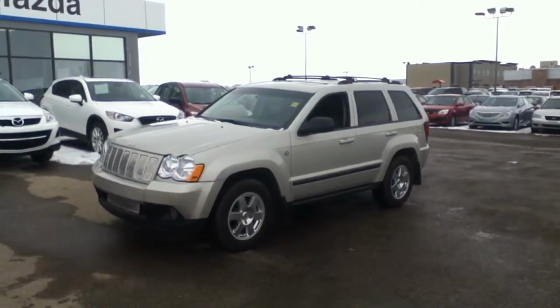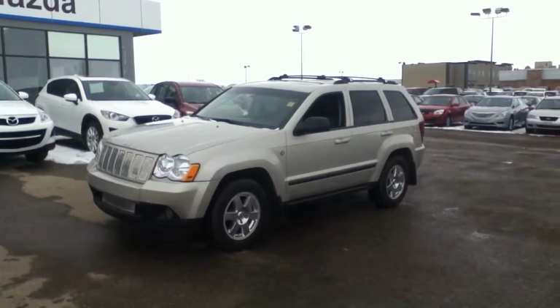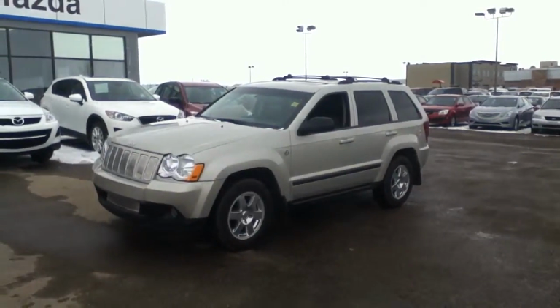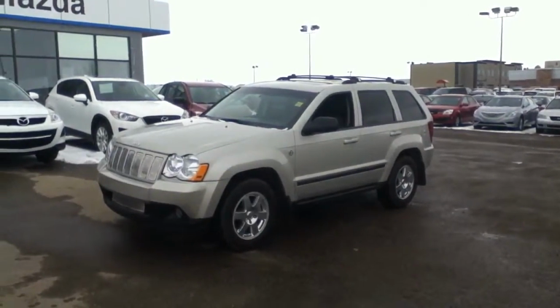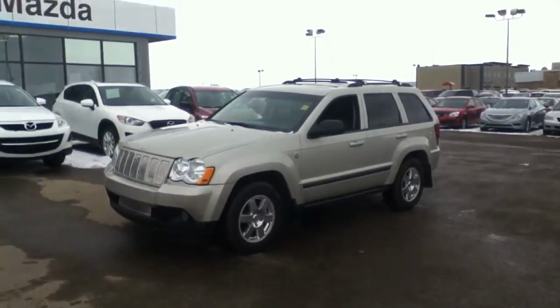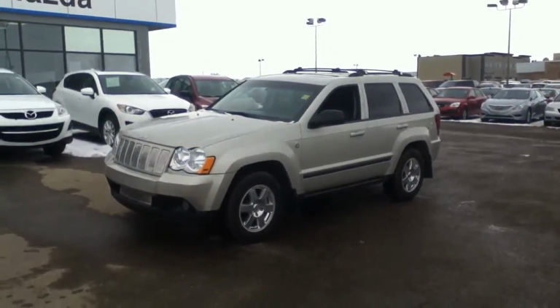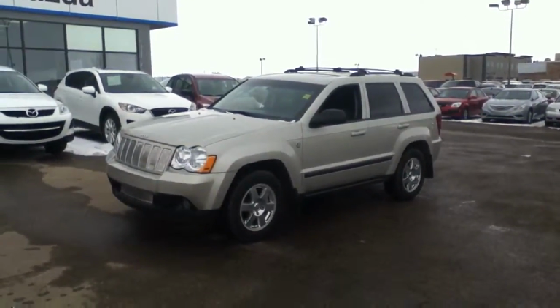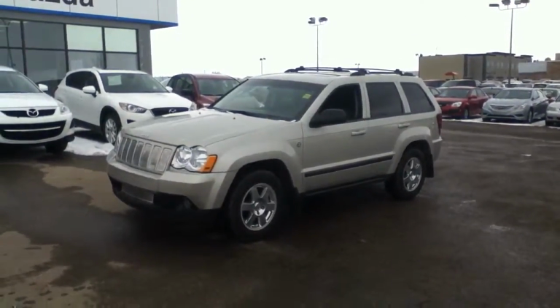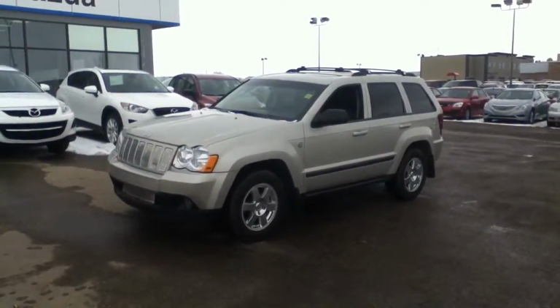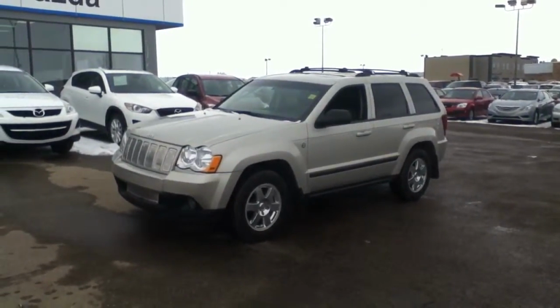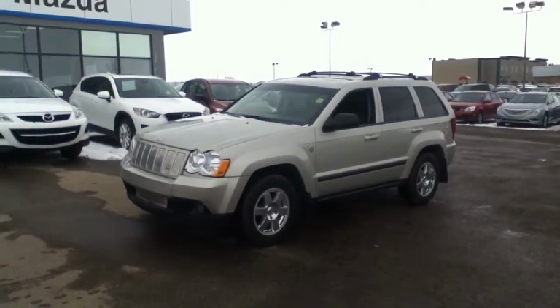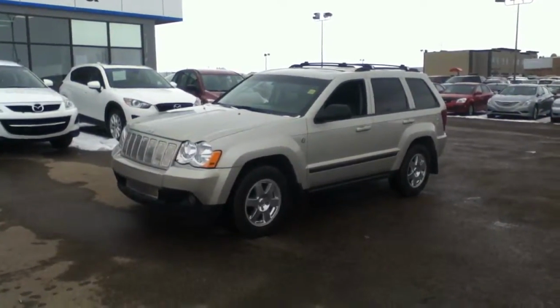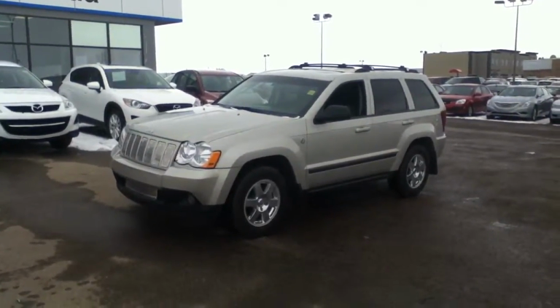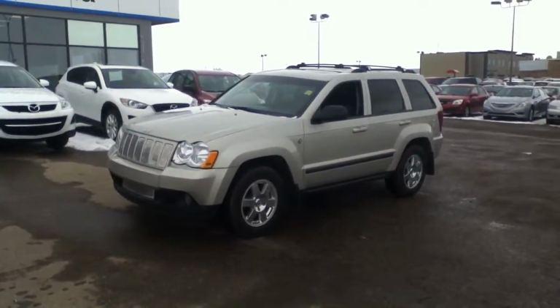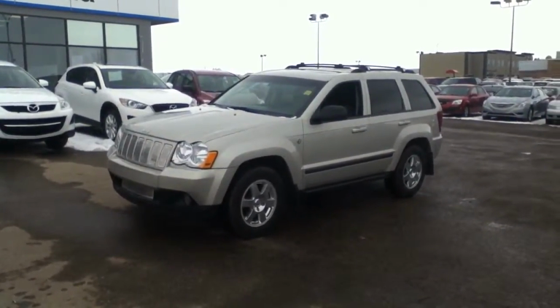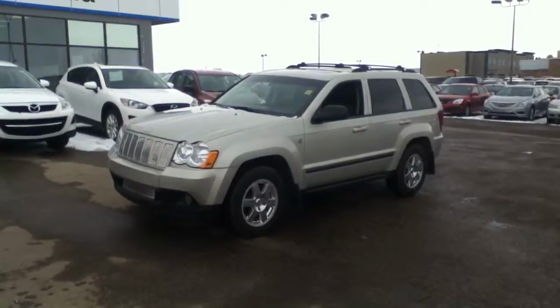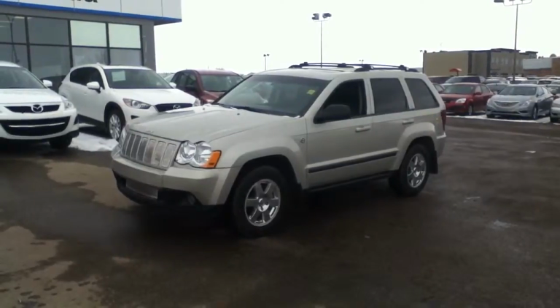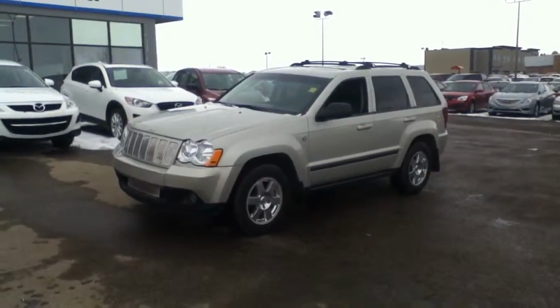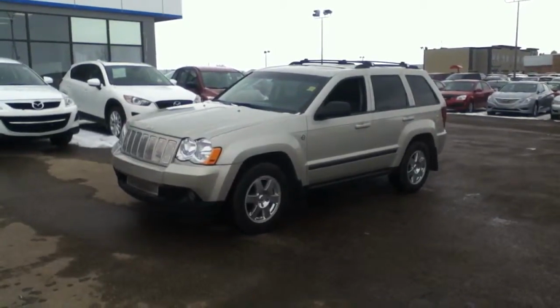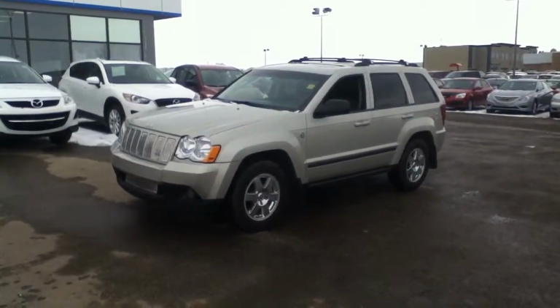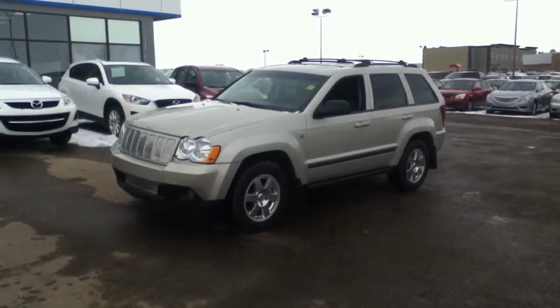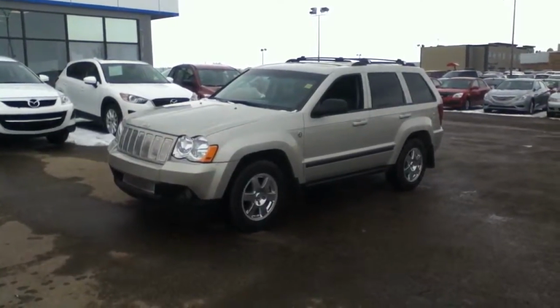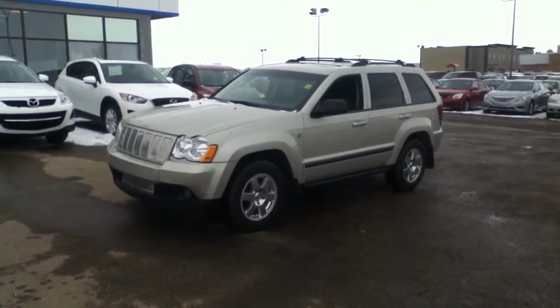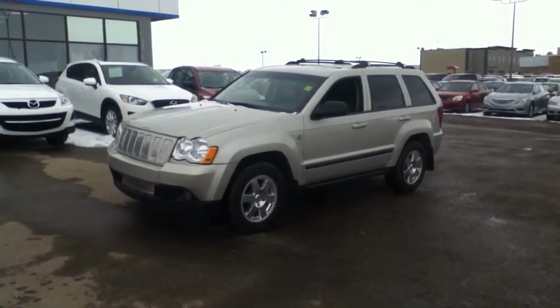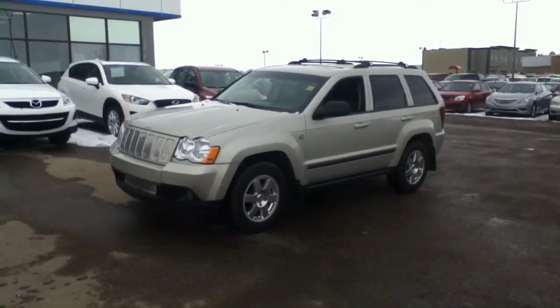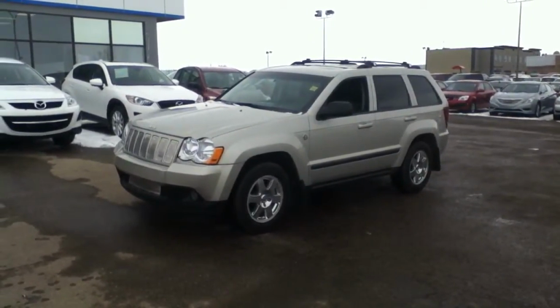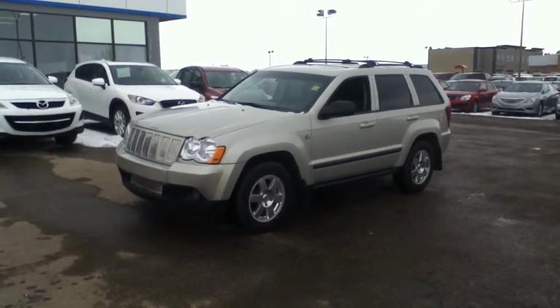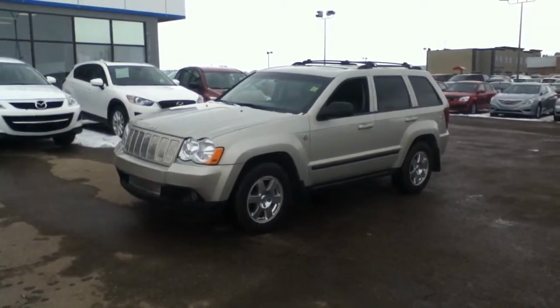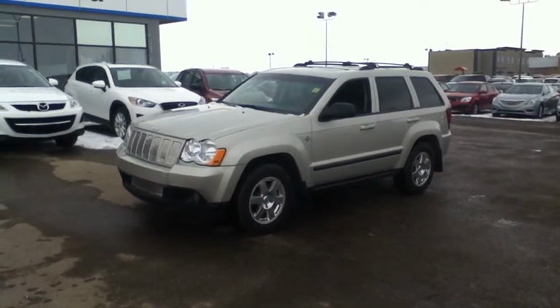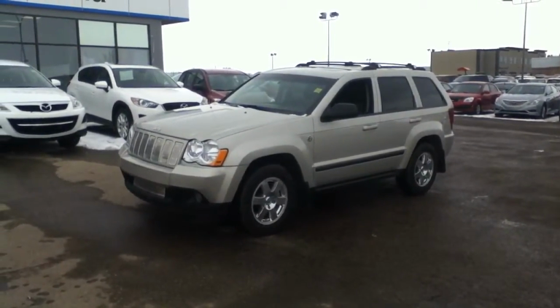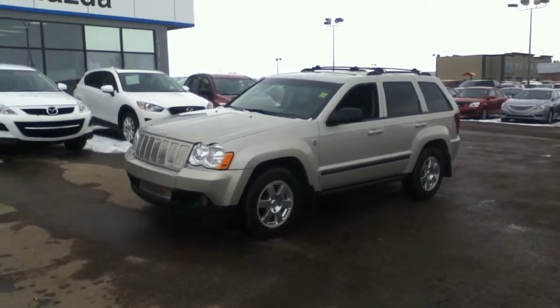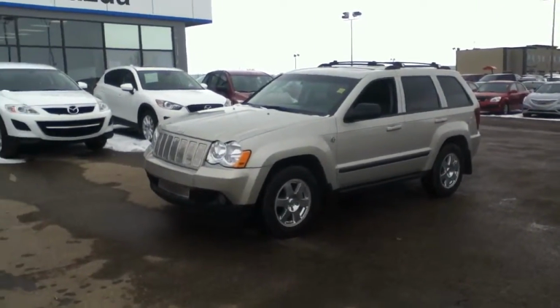Good afternoon Shelly, it's Rob Walsh from LA Mazda. I'm just going to do the video walk around of our 2008 Jeep Grand Cherokee 3-litre diesel Laredo here for us.